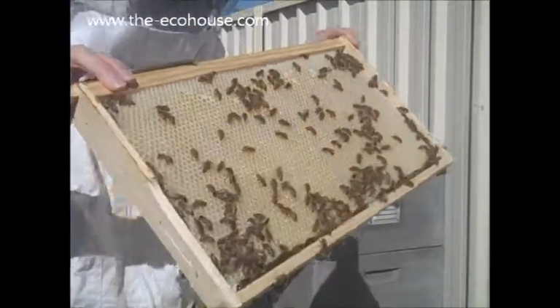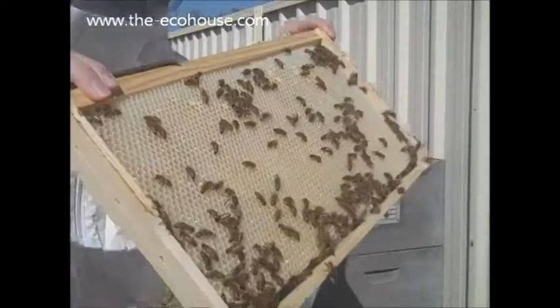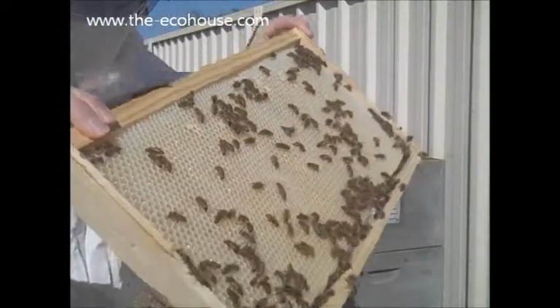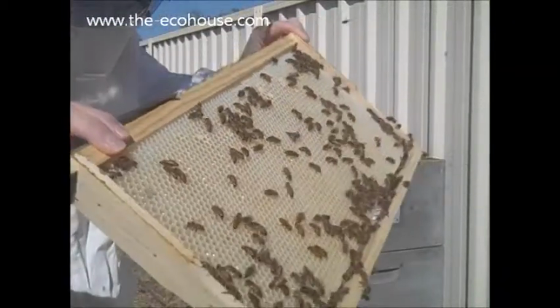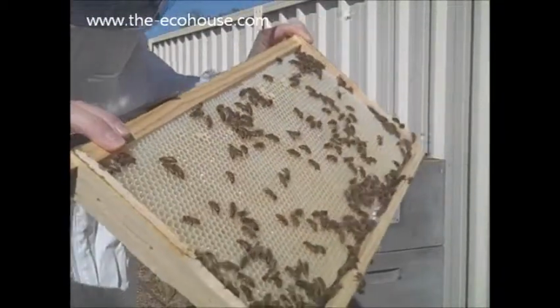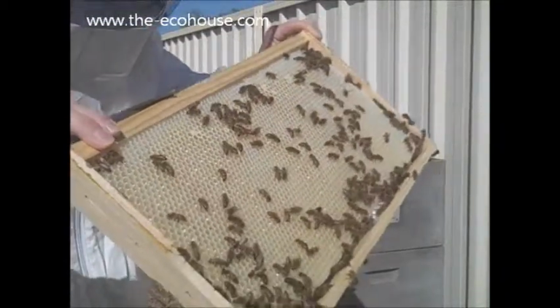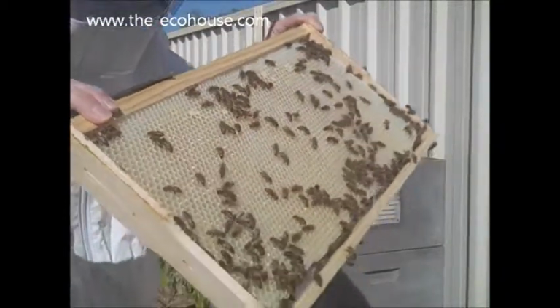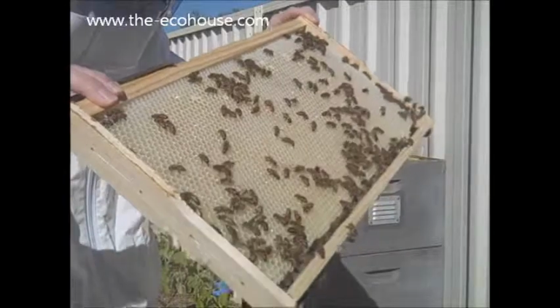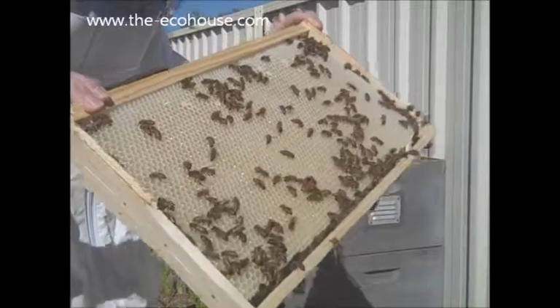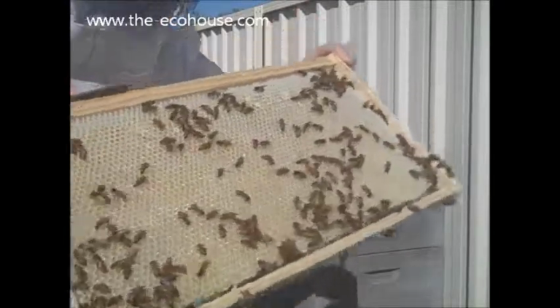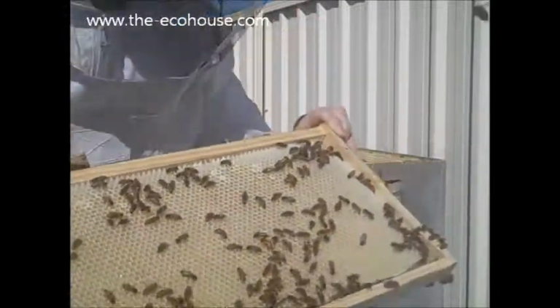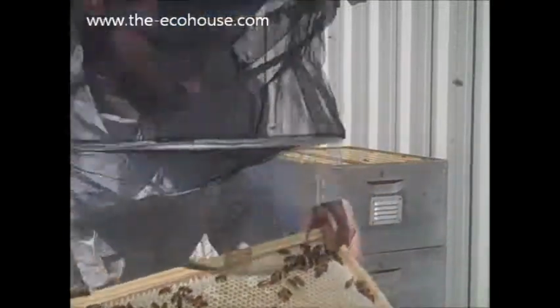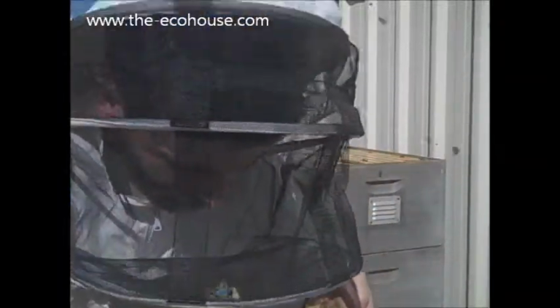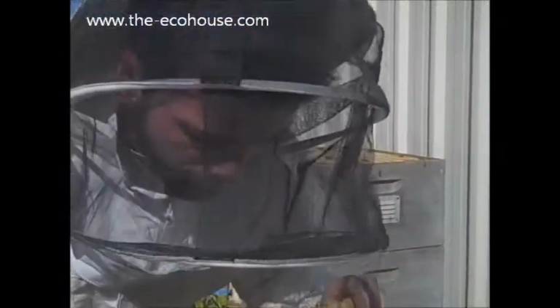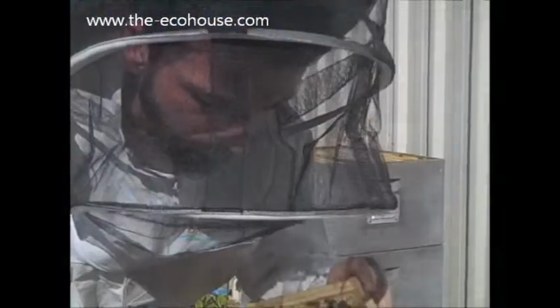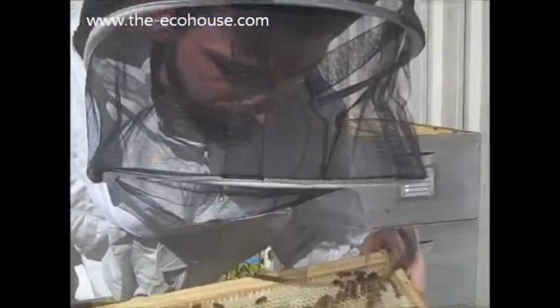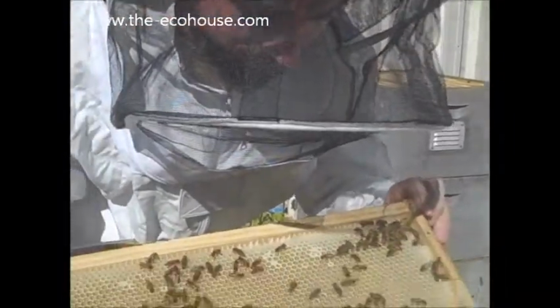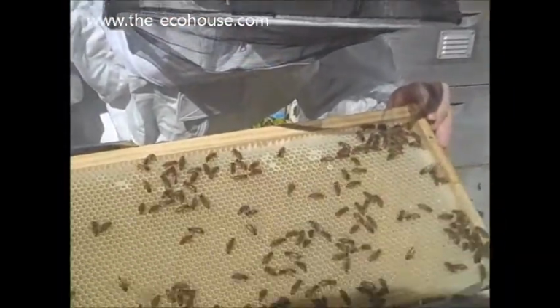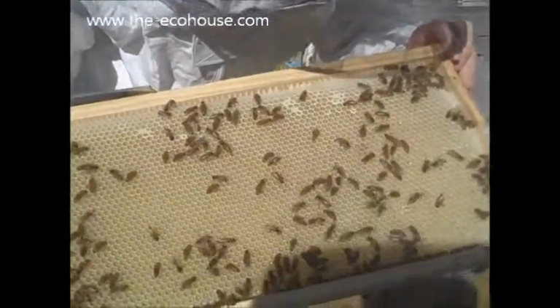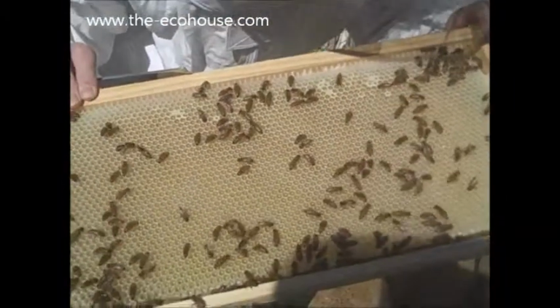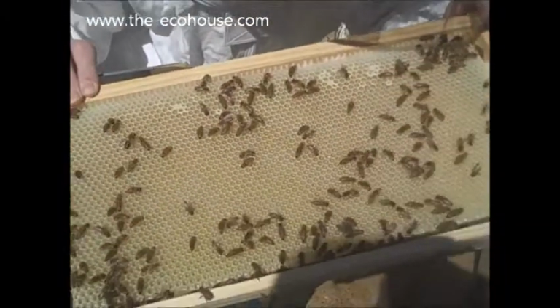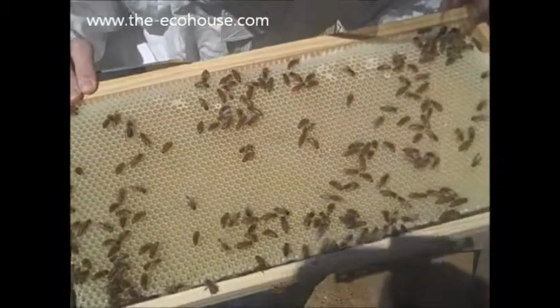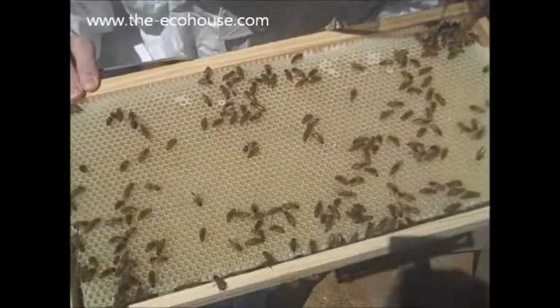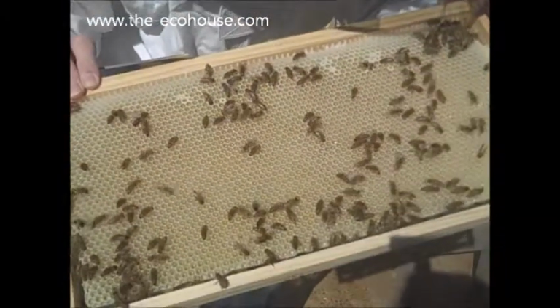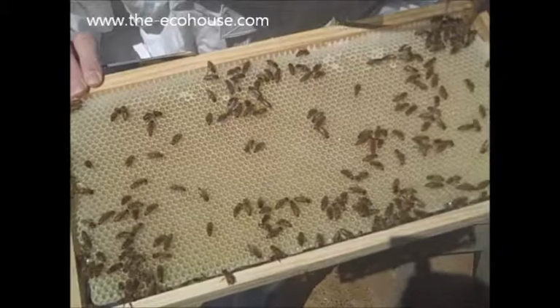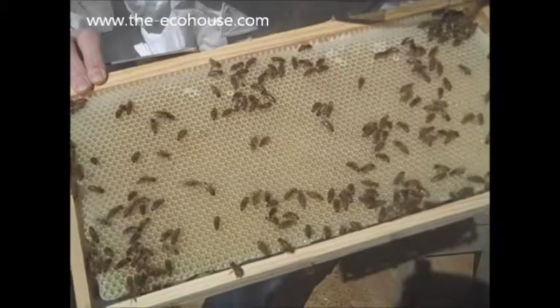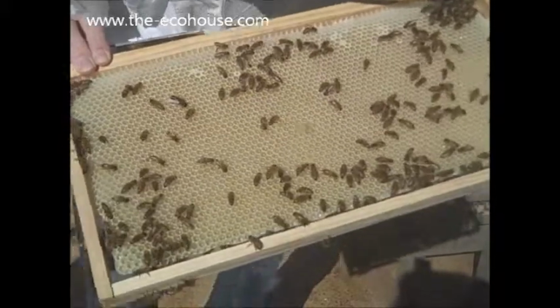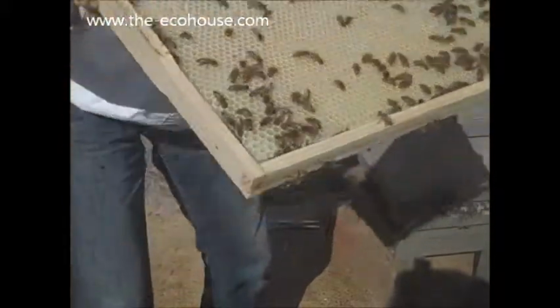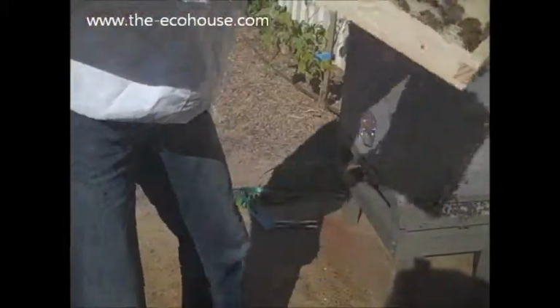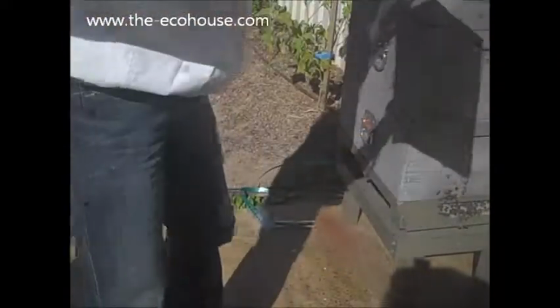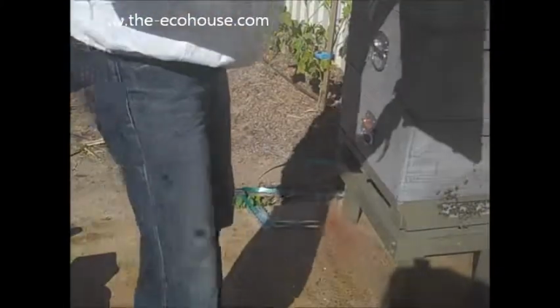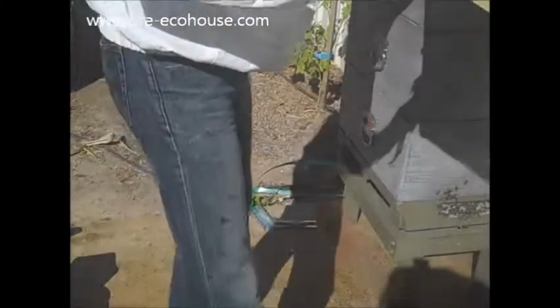Whoa, look at all that honey dripping out. So they are storing it up quite nicely, which is good.